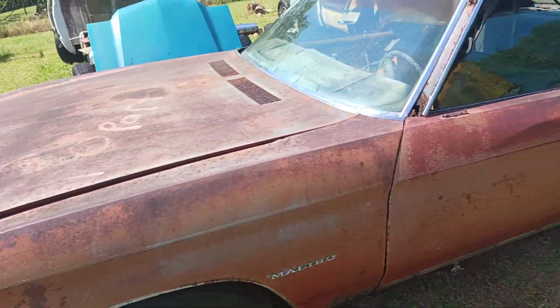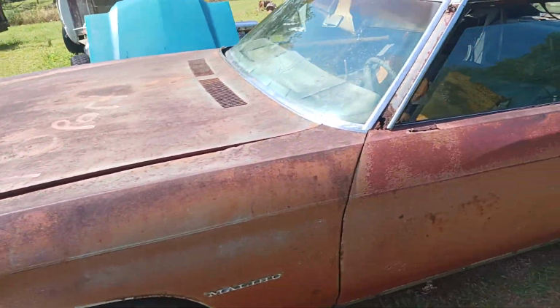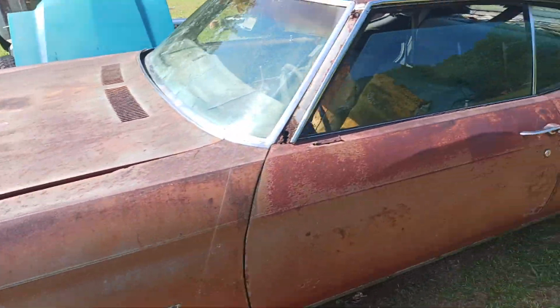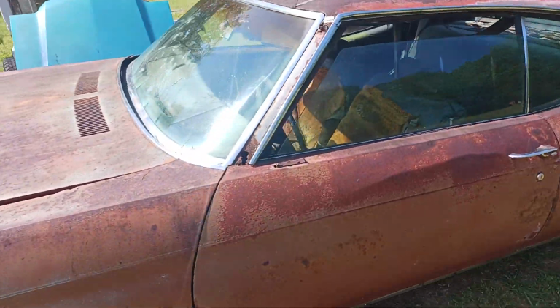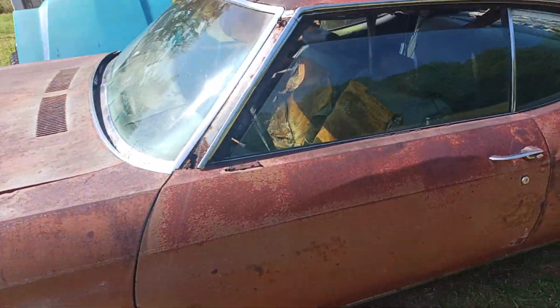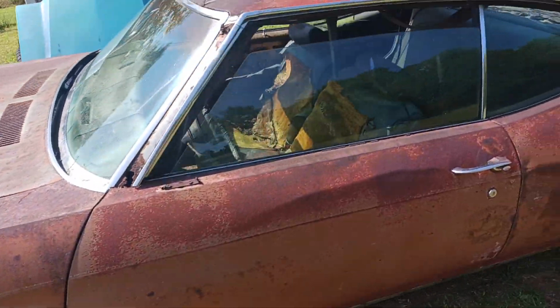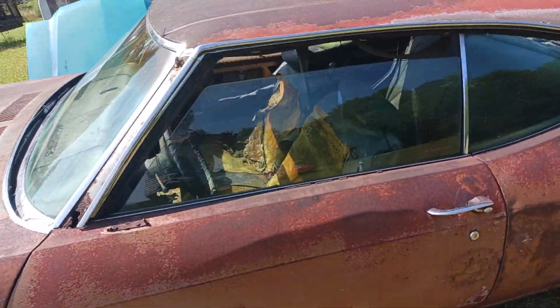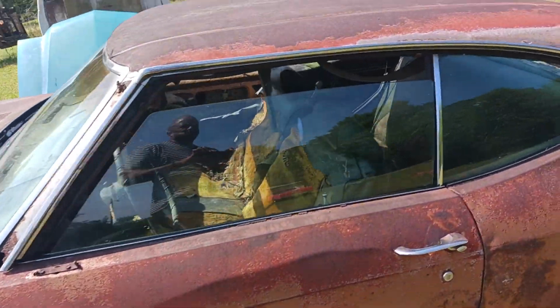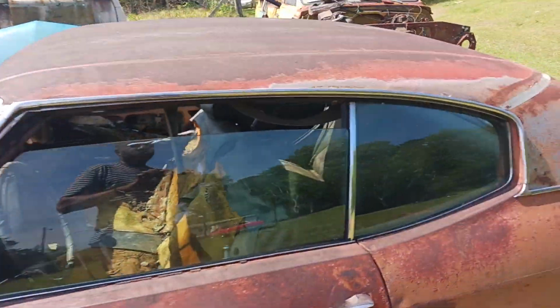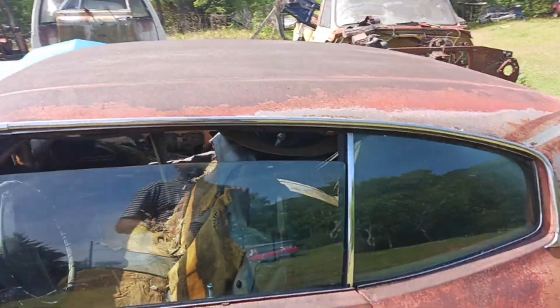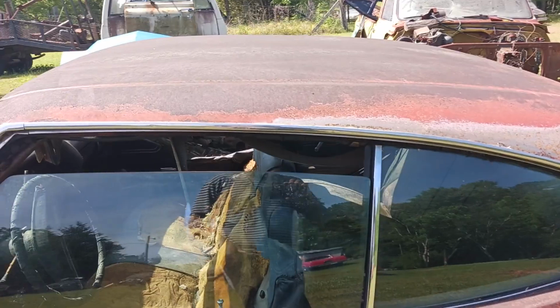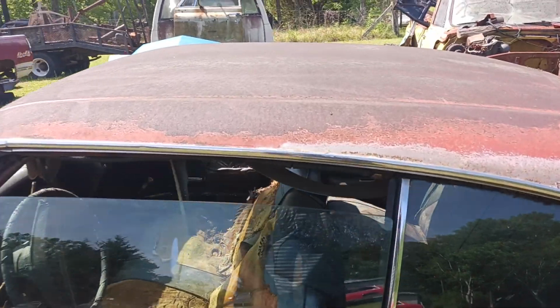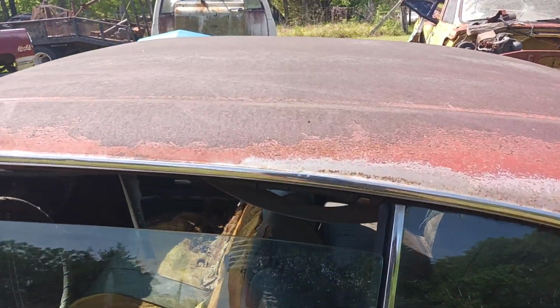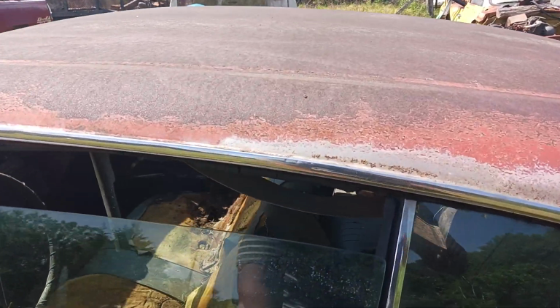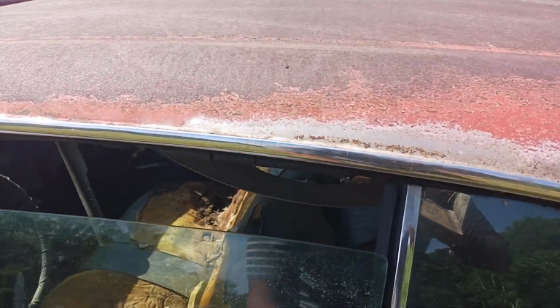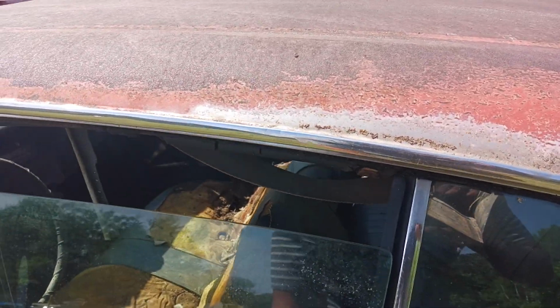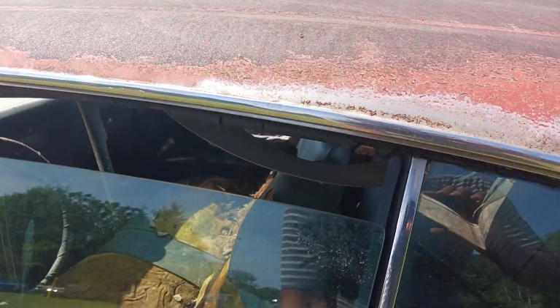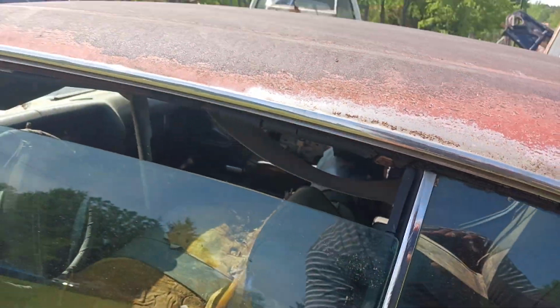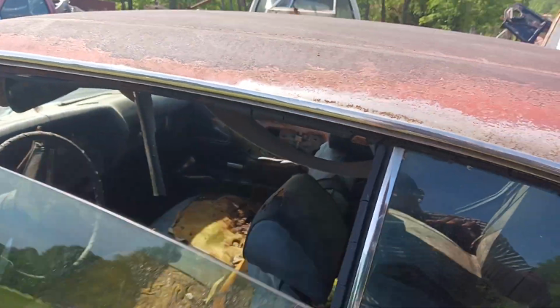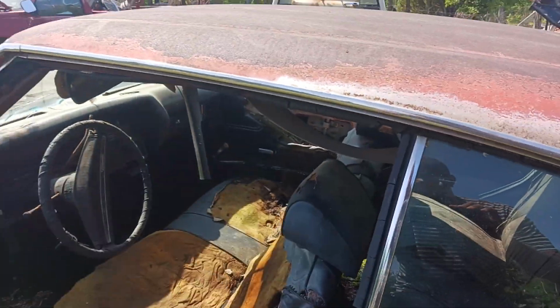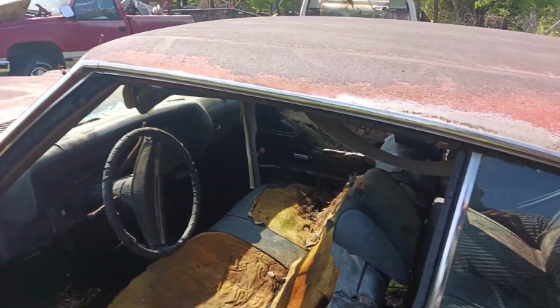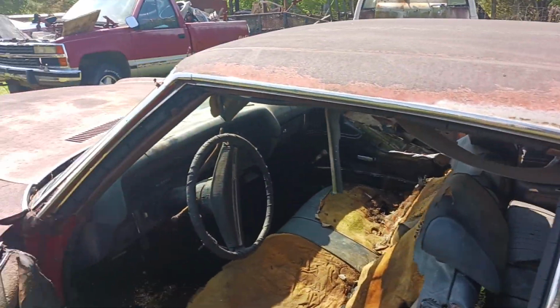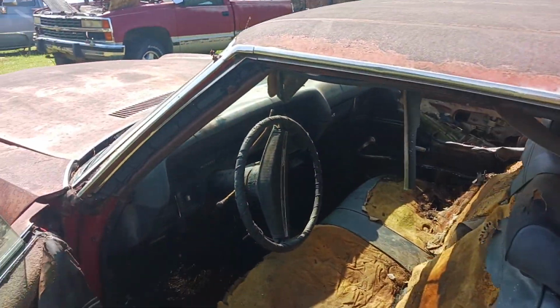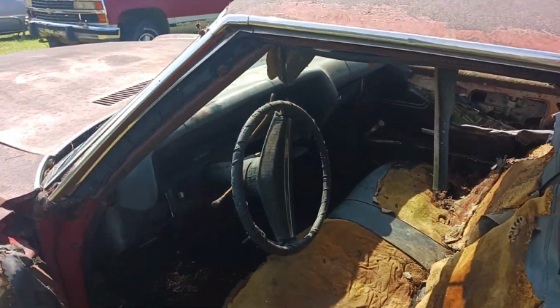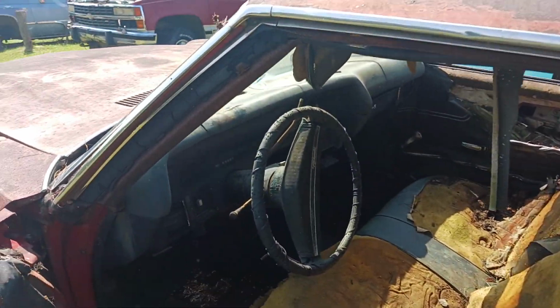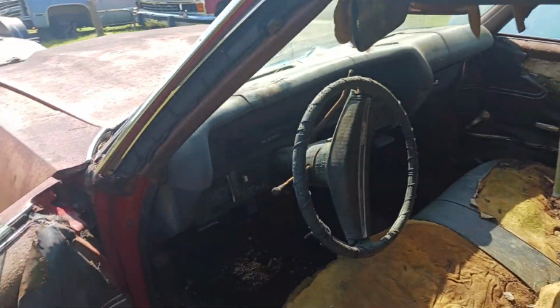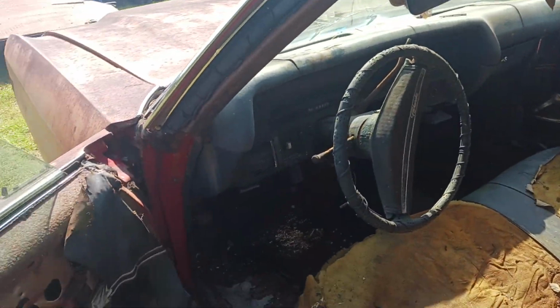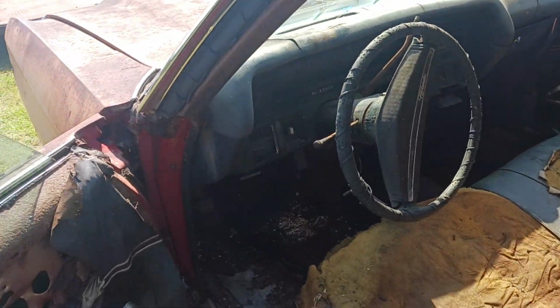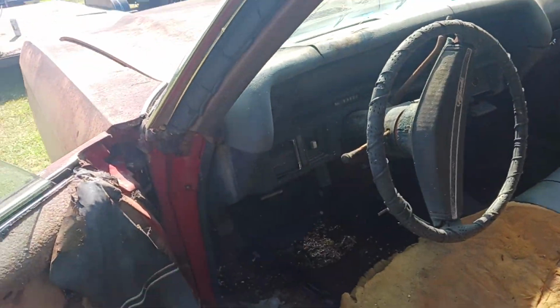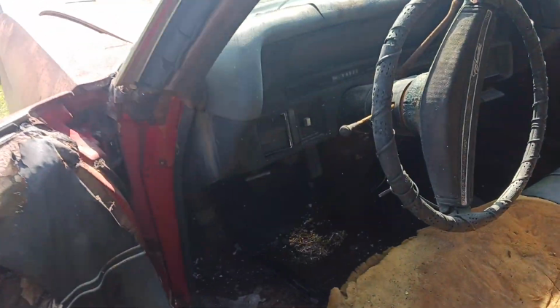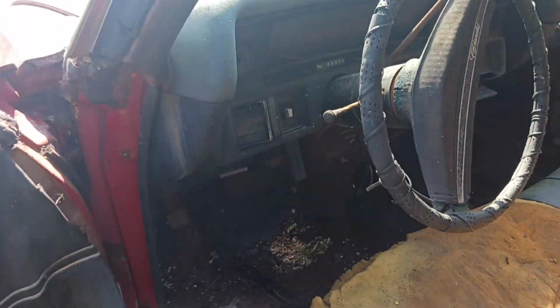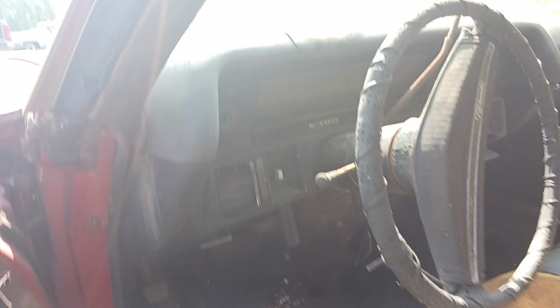The driver's side door opens and closes. The passenger side is stuck and the glass is broken. I don't know what happened with that situation.